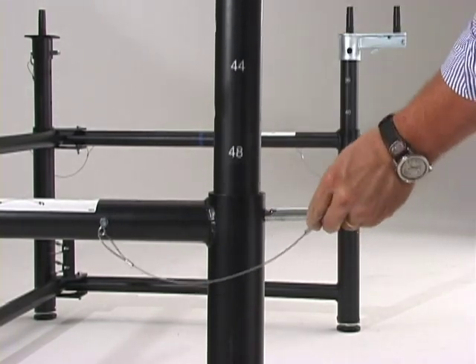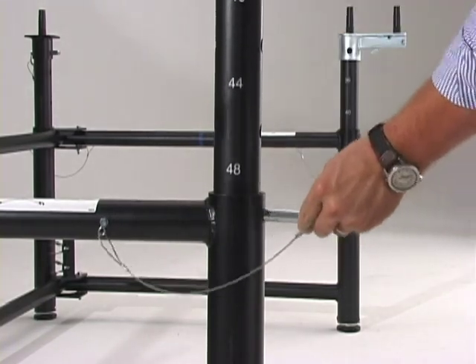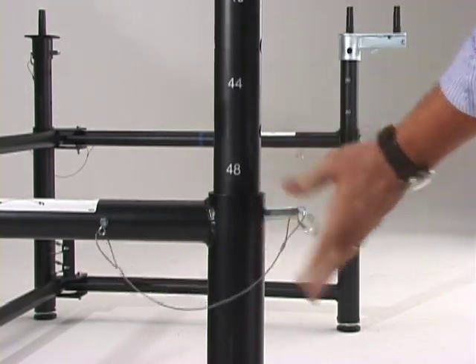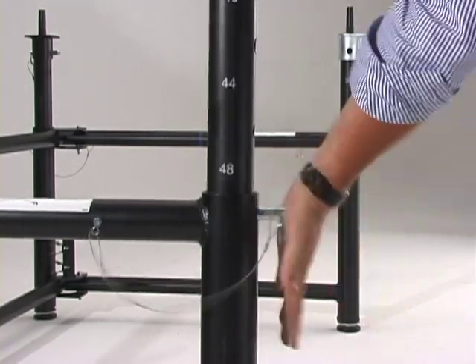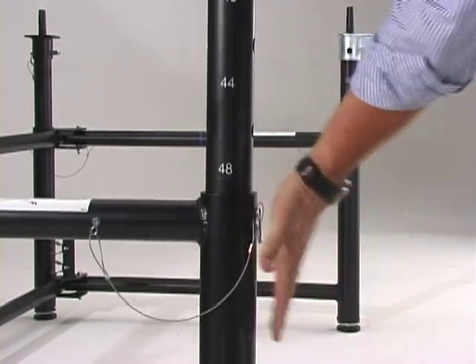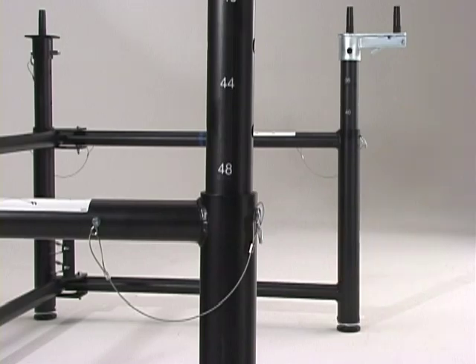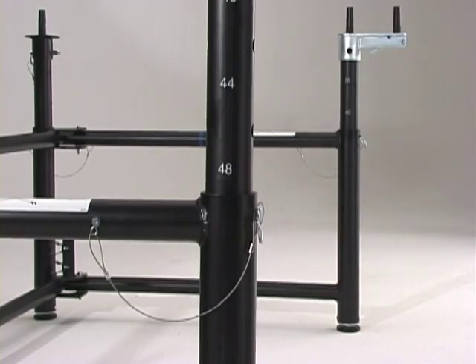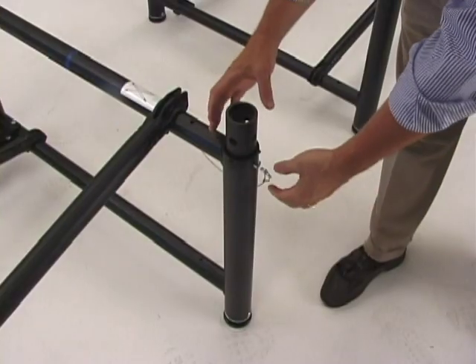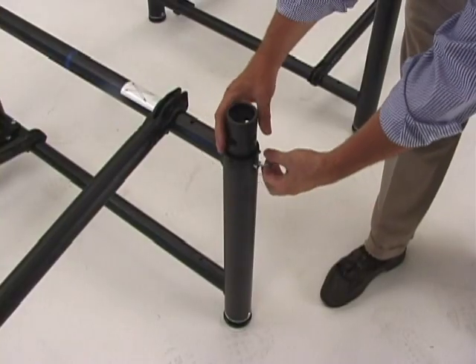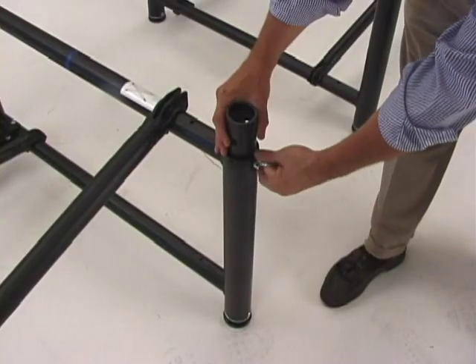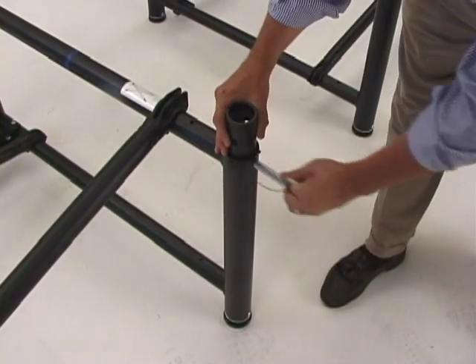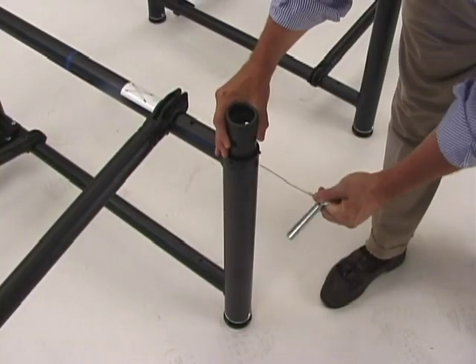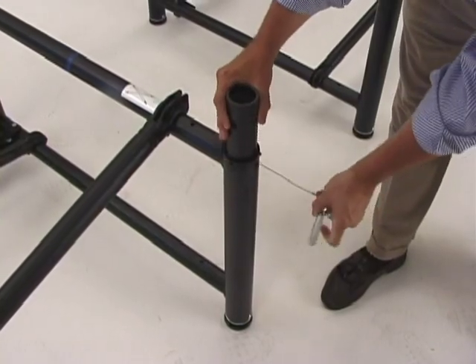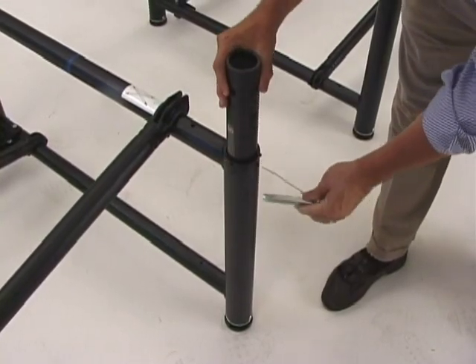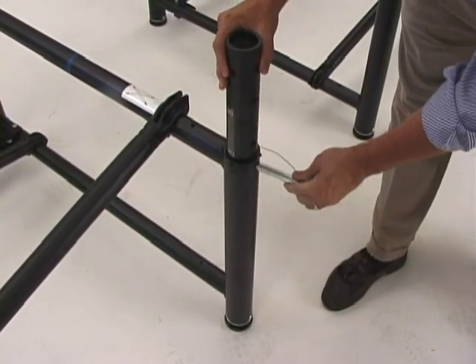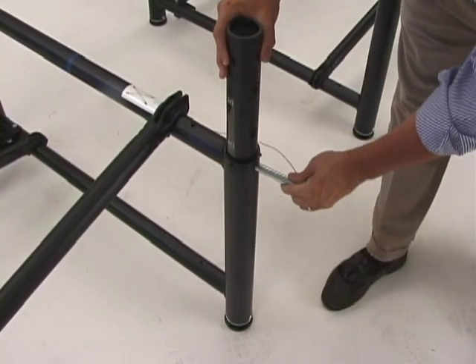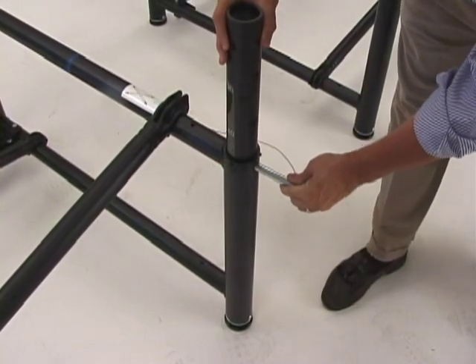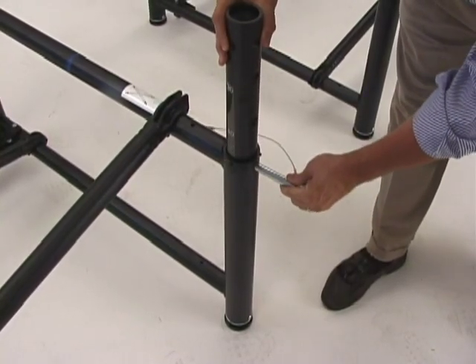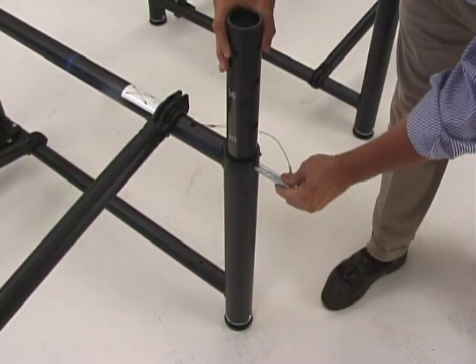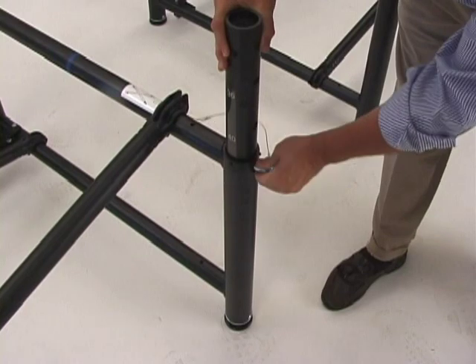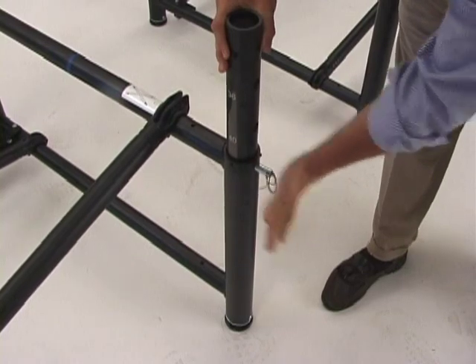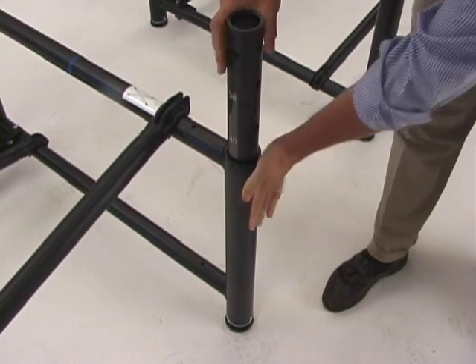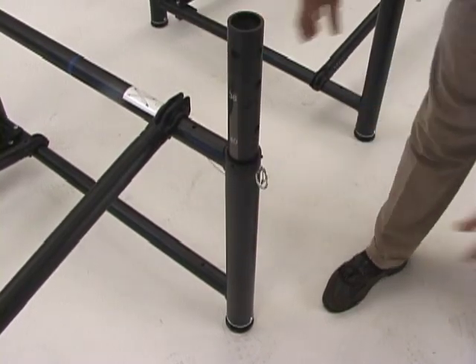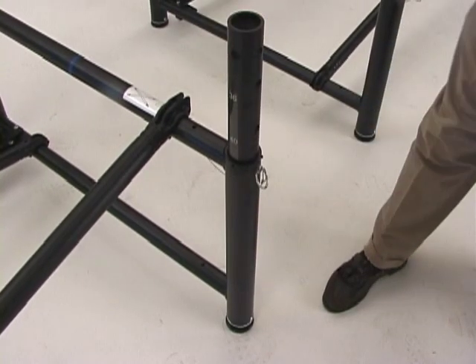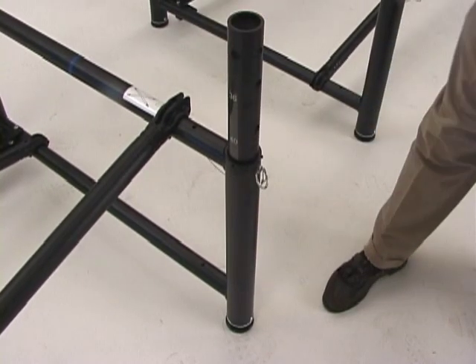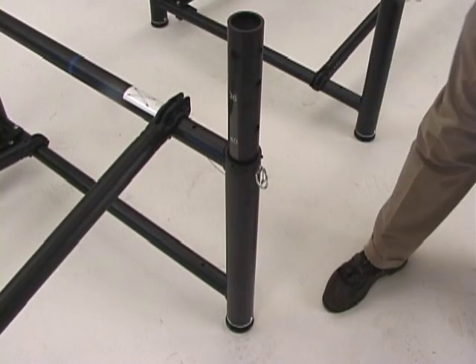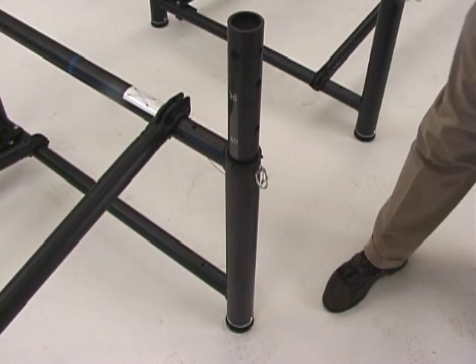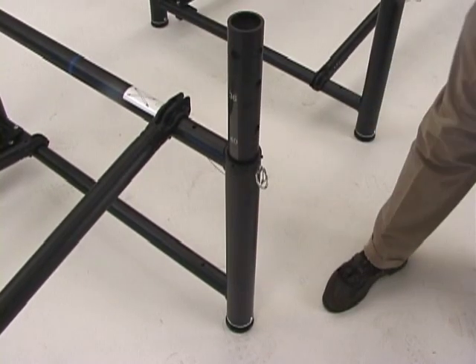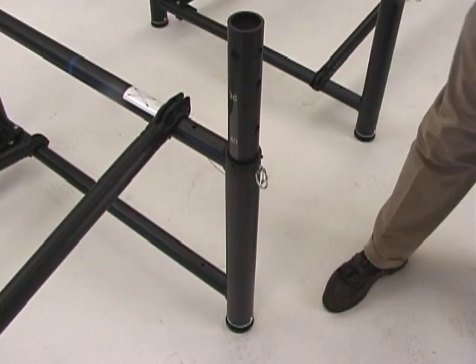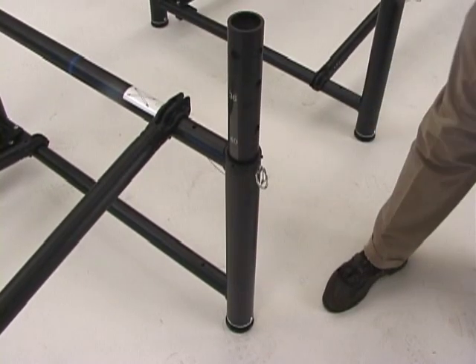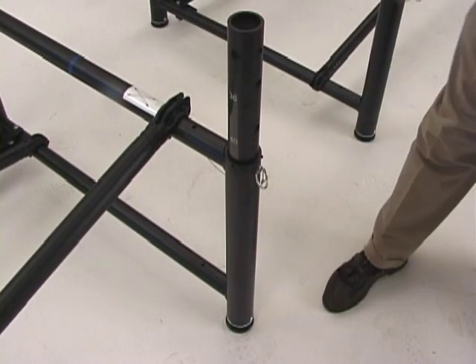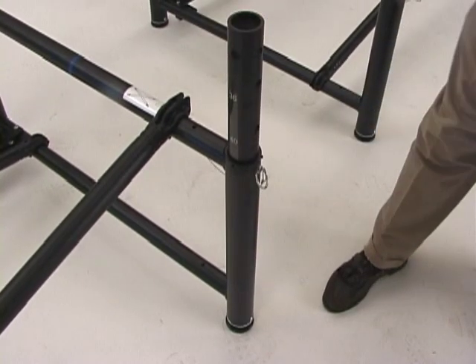you simply remove the locking pin from the leg assembly, raise the inner tube to the desired height, and replace the pin. No tools are required and the stage heights are conveniently labeled directly on the leg.